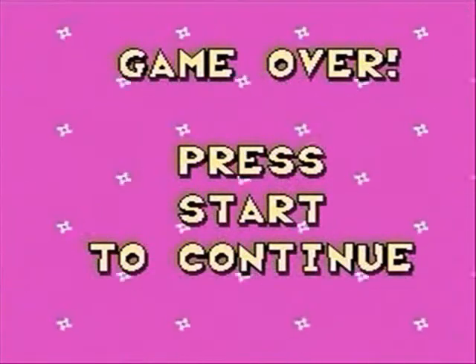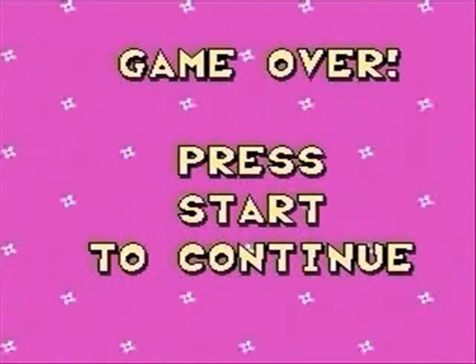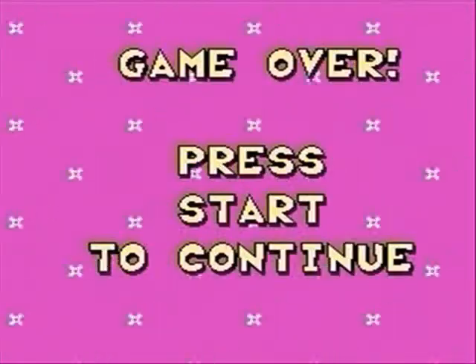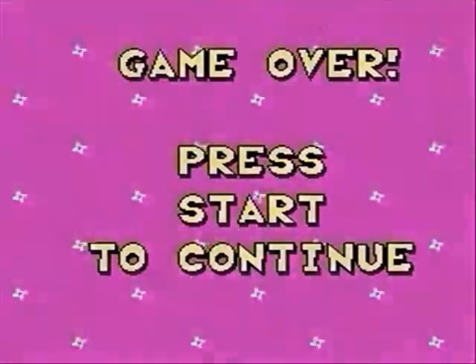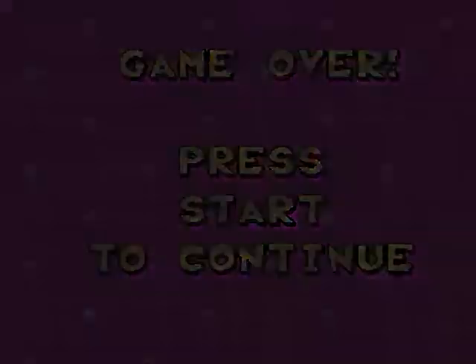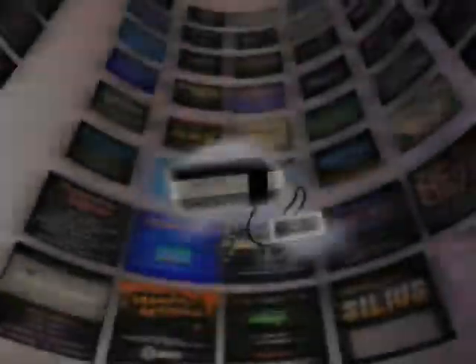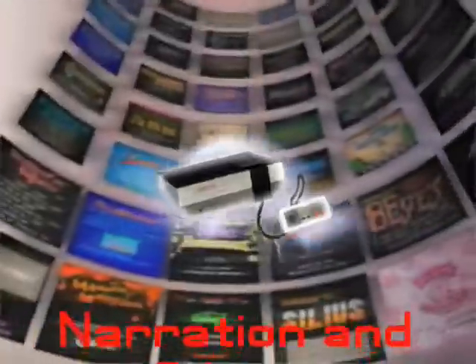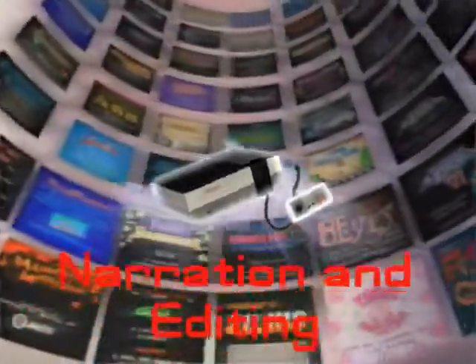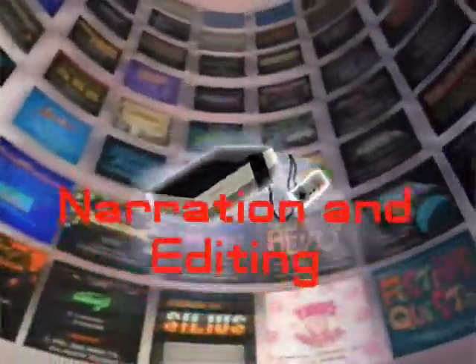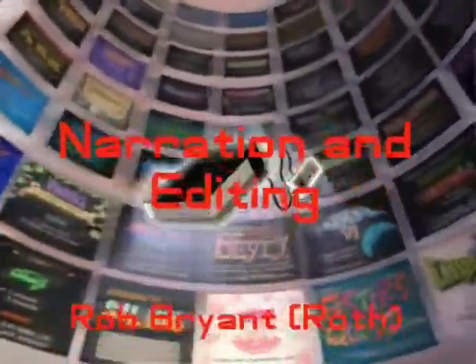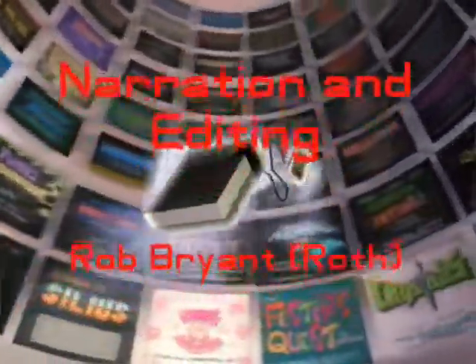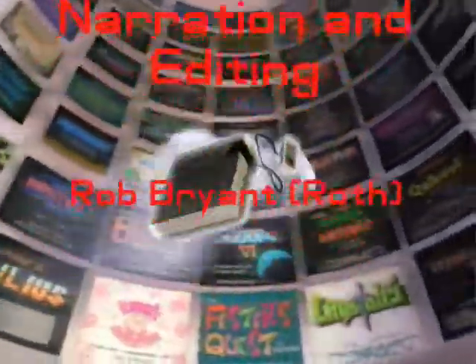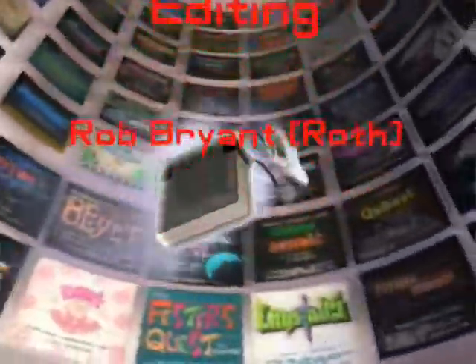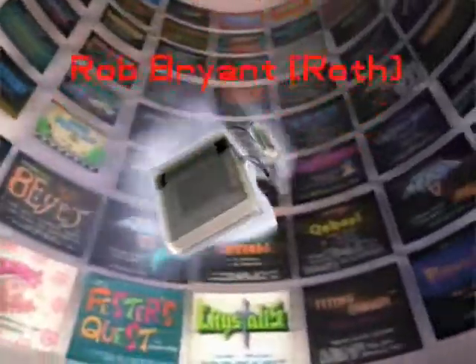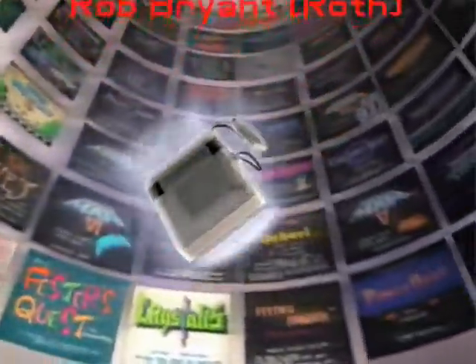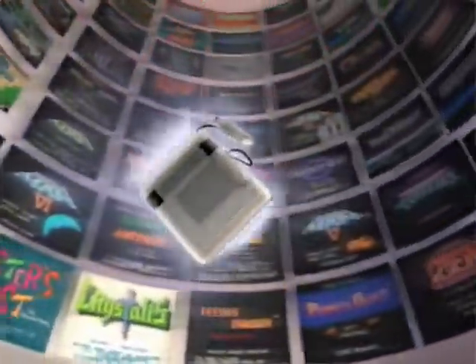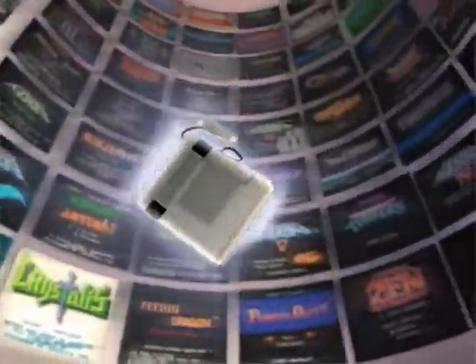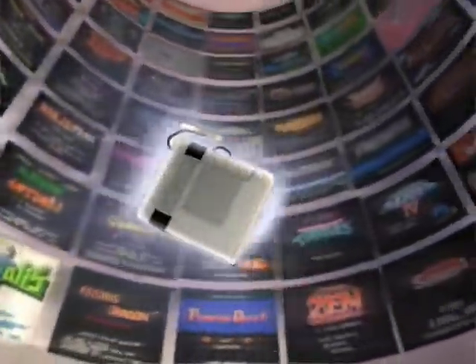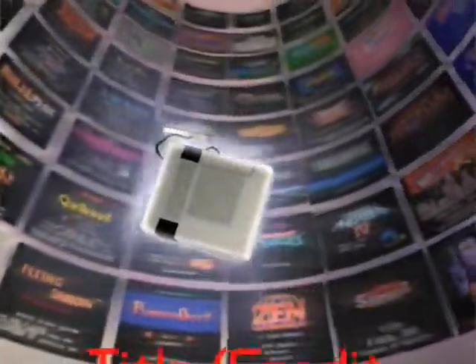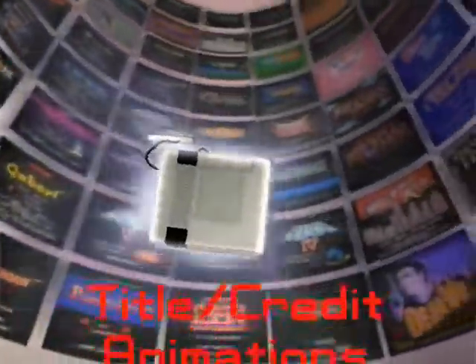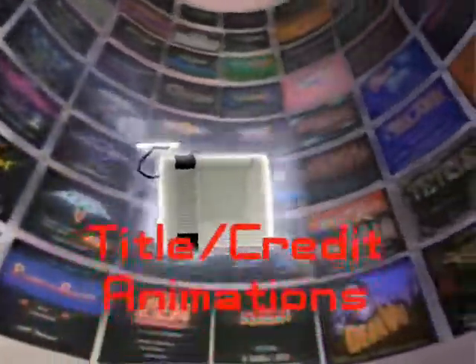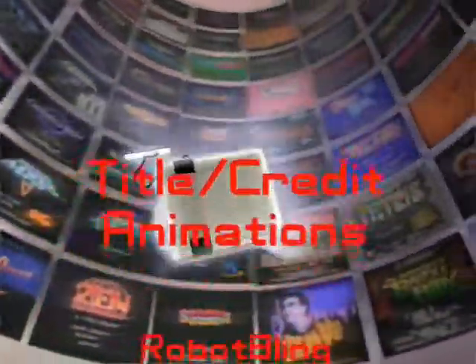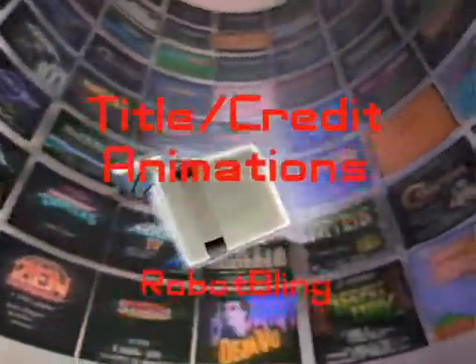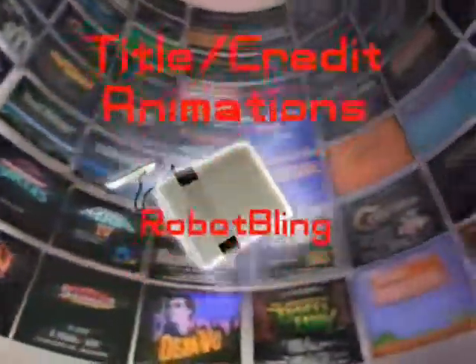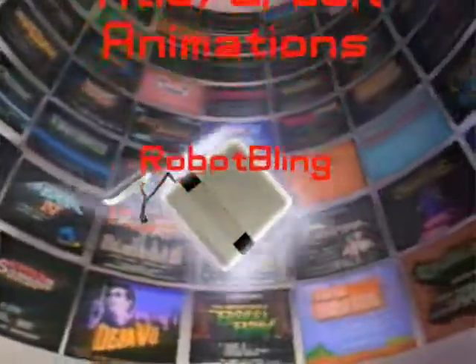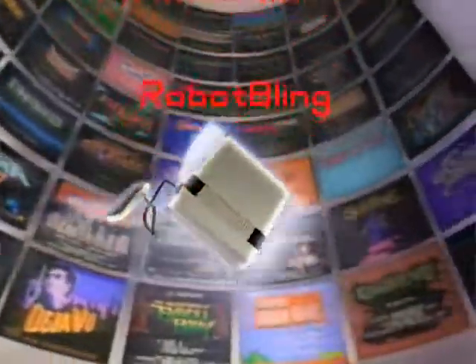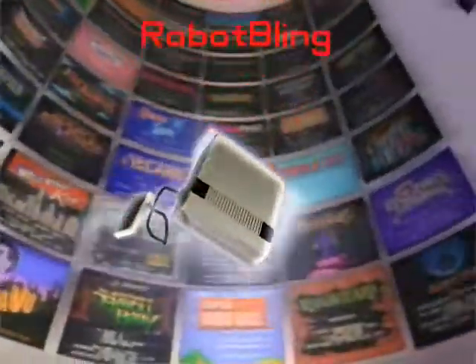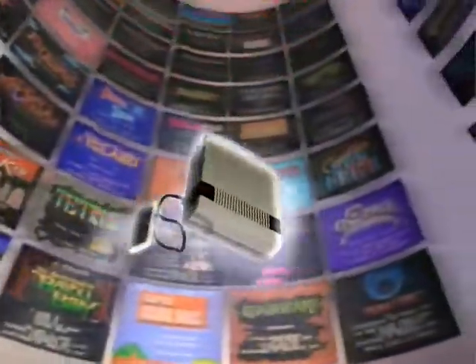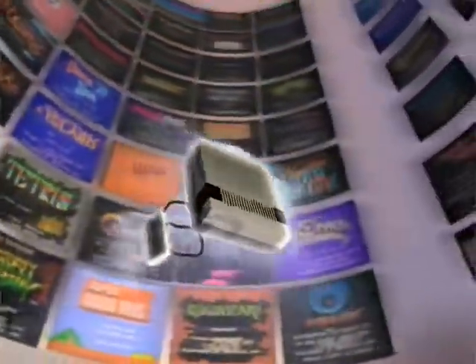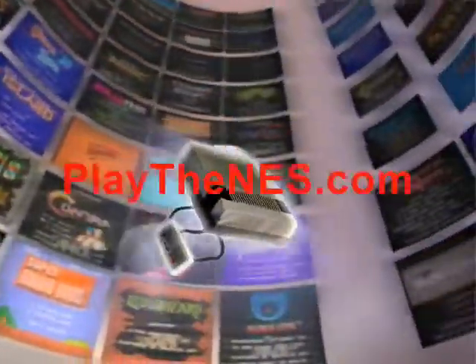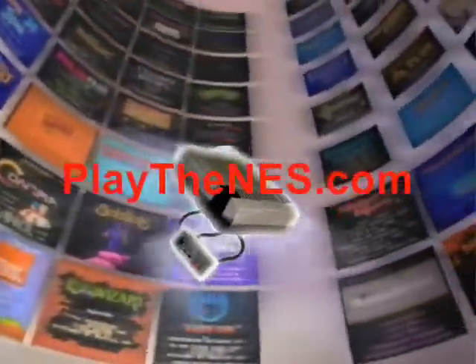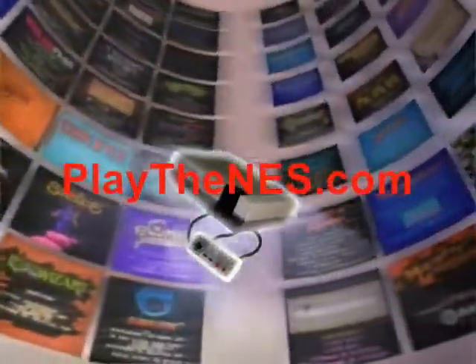Some extra tips: holding down when you jump will make yourself go higher. You can also try hitting more than one enemy with a single block, which will give you an extra heart. It's a long game, but well worth the time spent. NES Tips is over, so in the meantime, keep your game face on, freaks.